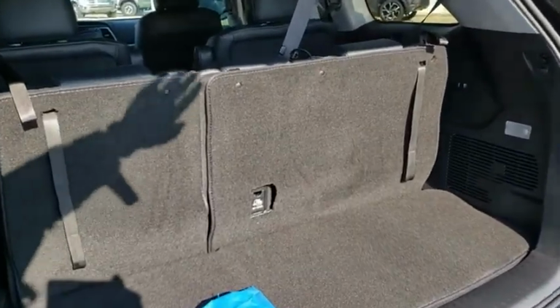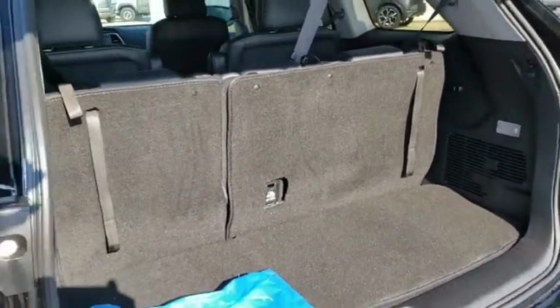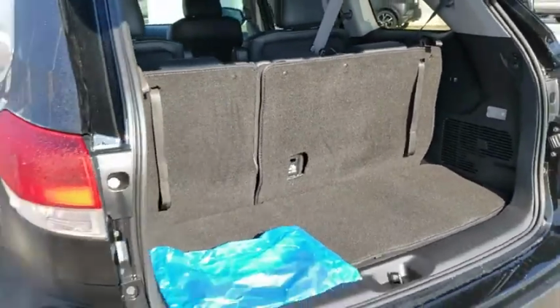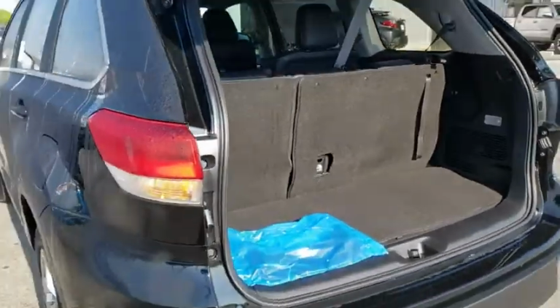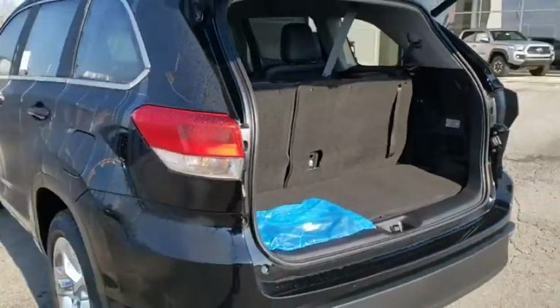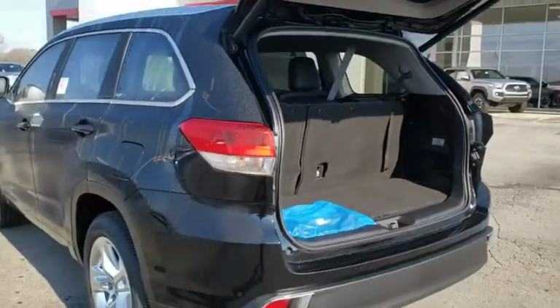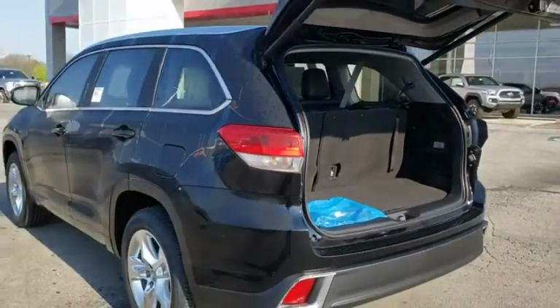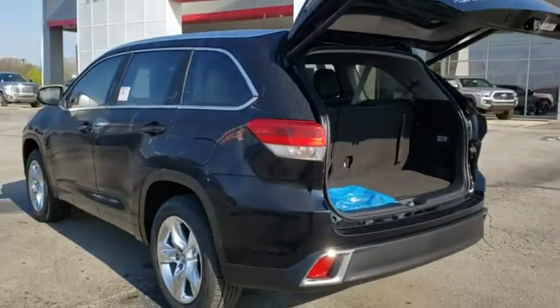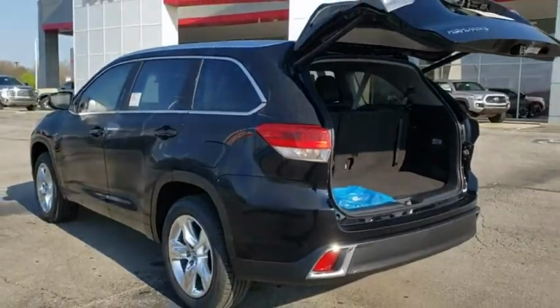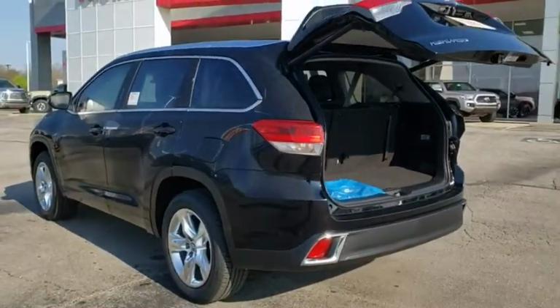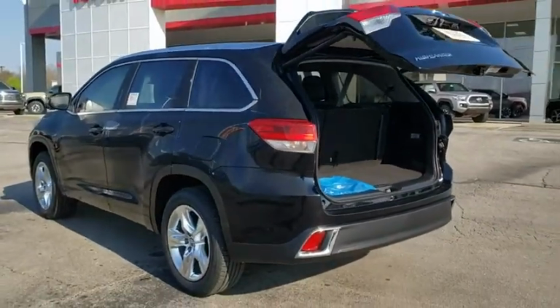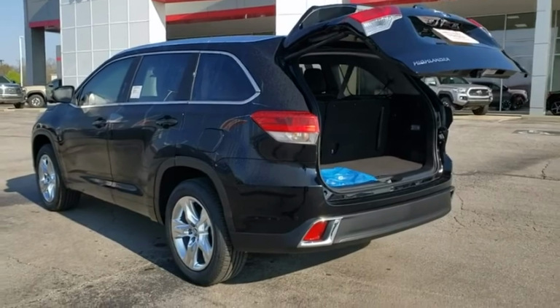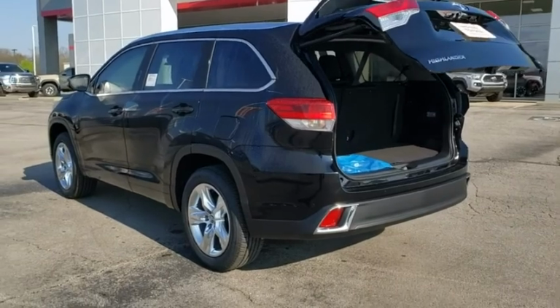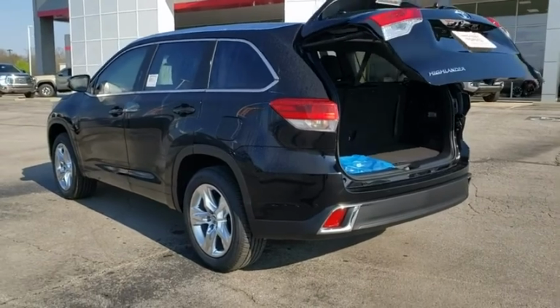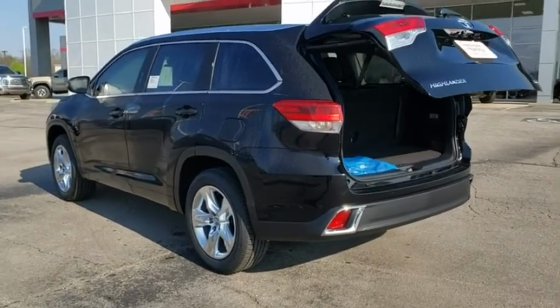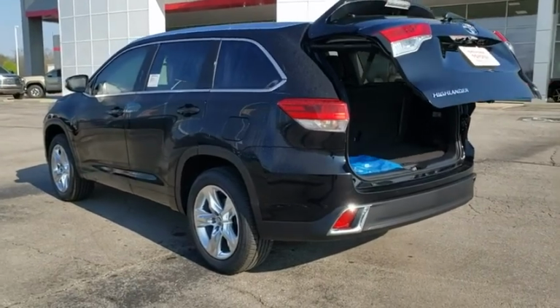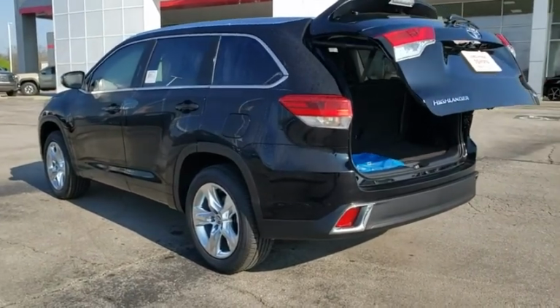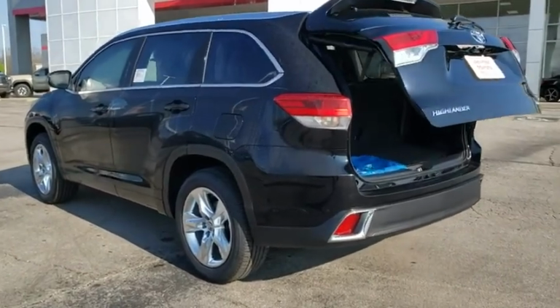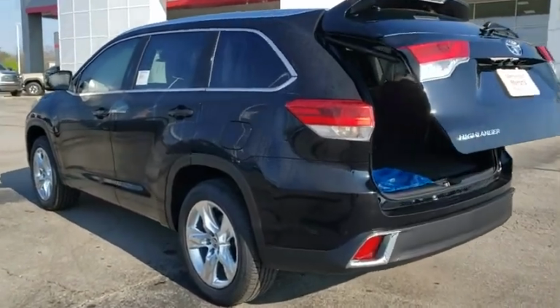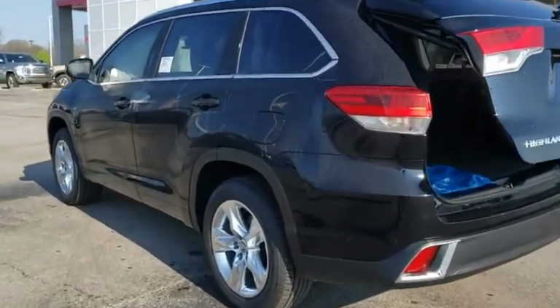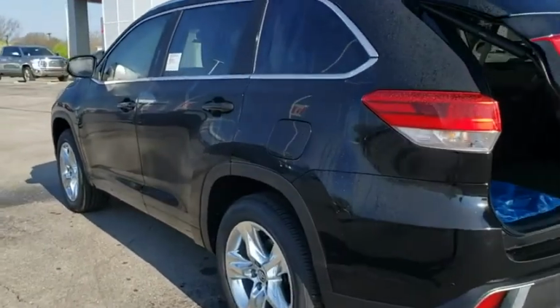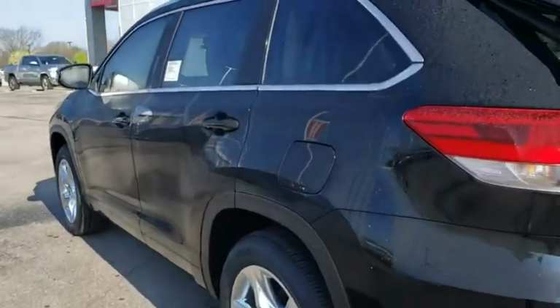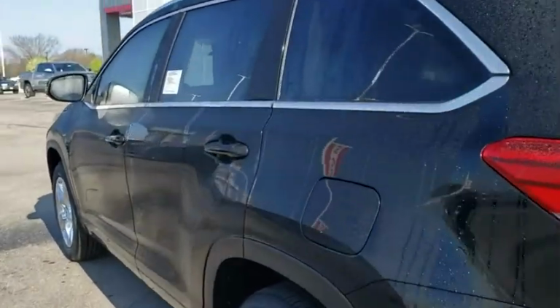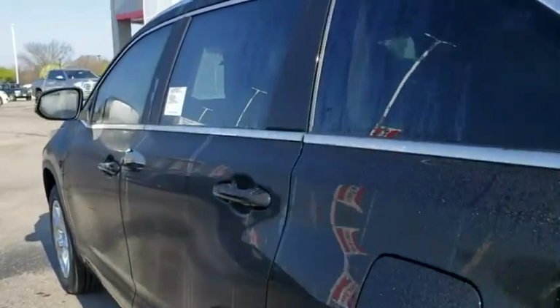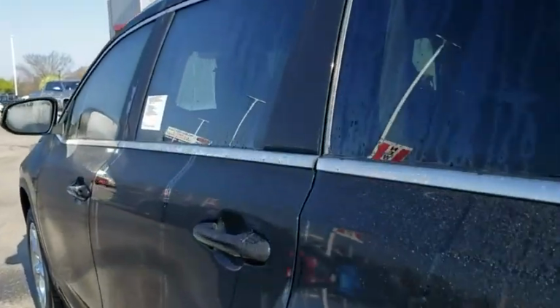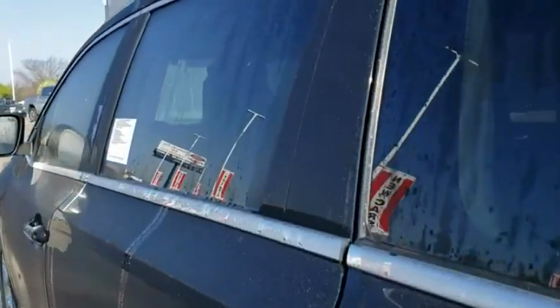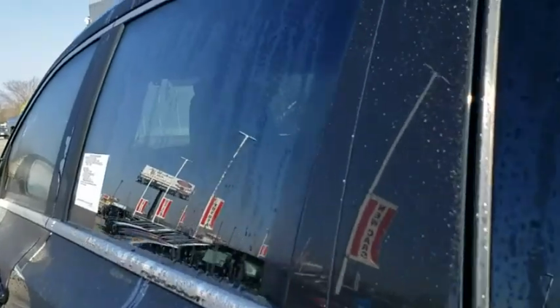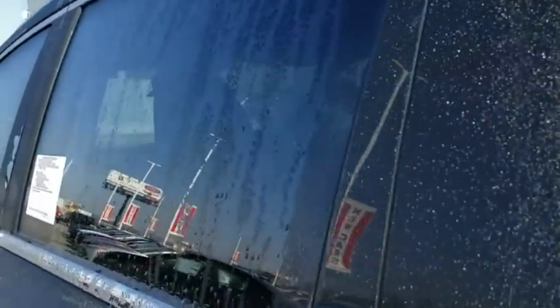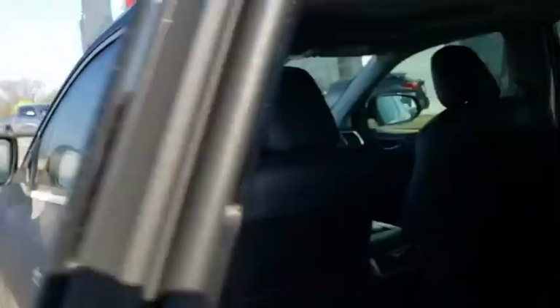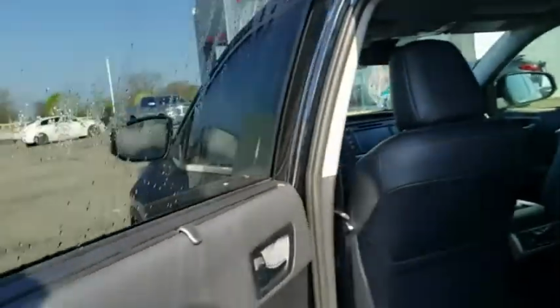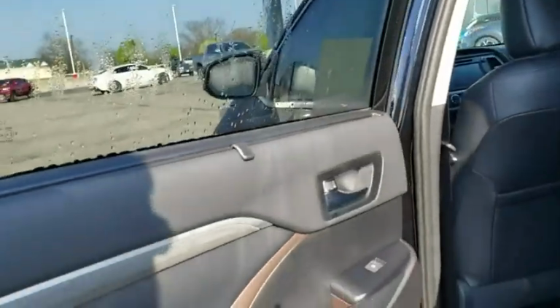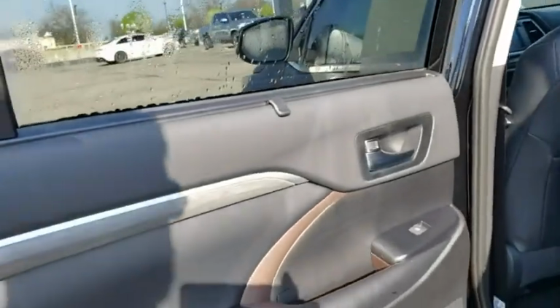Rear window defroster, trip computer, security system, fog lights, heated front seats, CD player, electronic stability control, overhead console, tachometer, power moonroof.